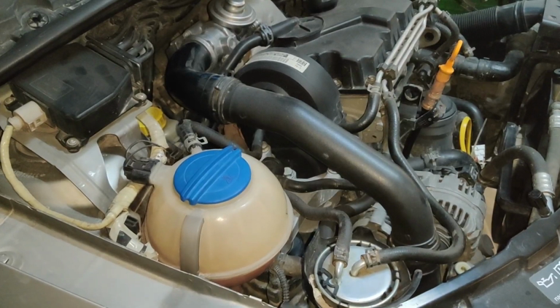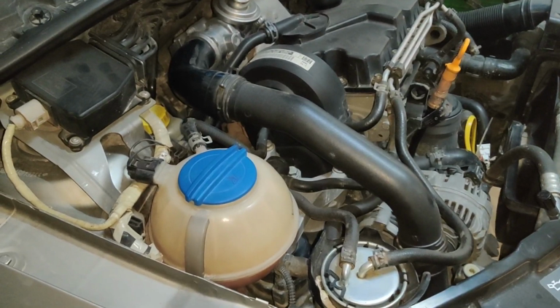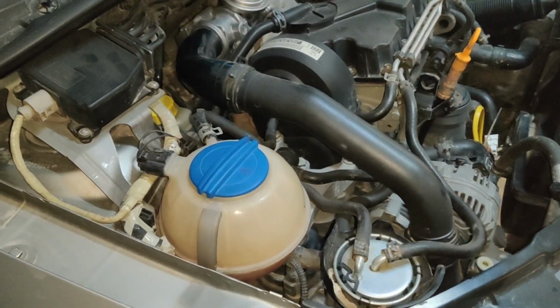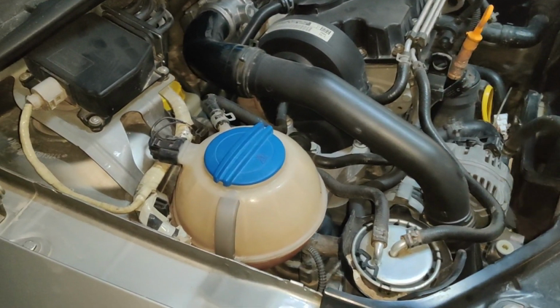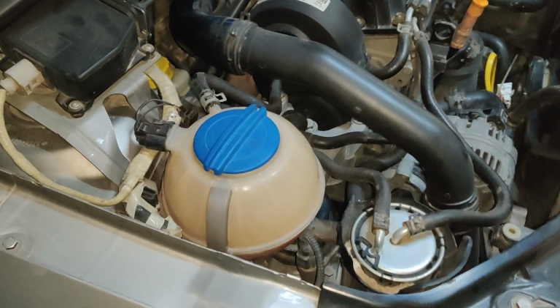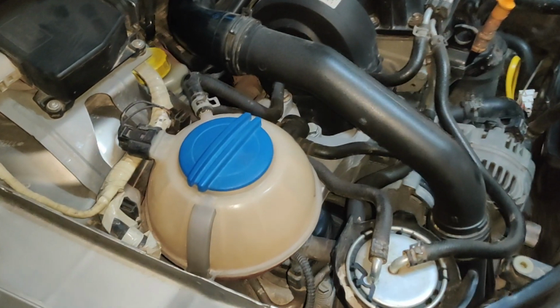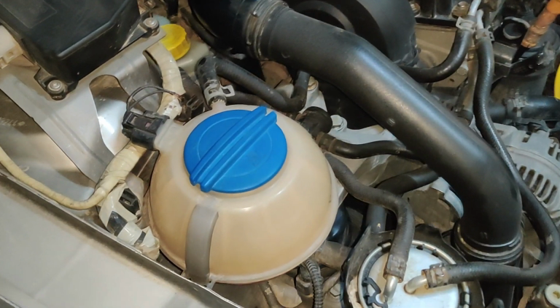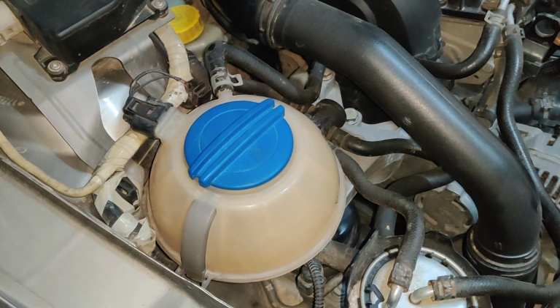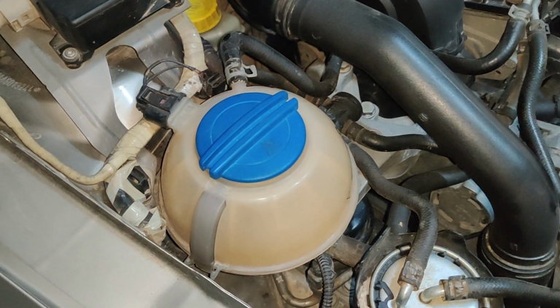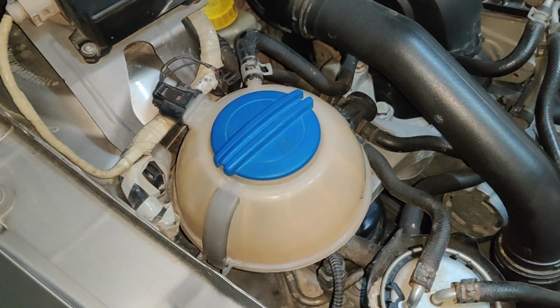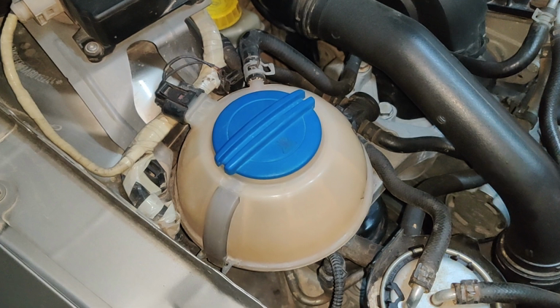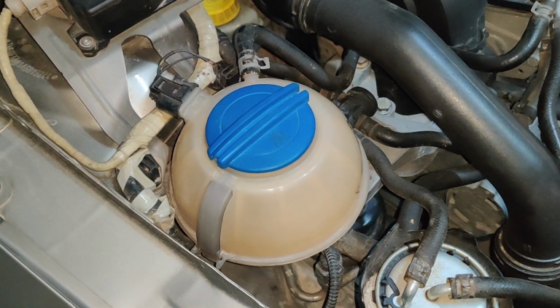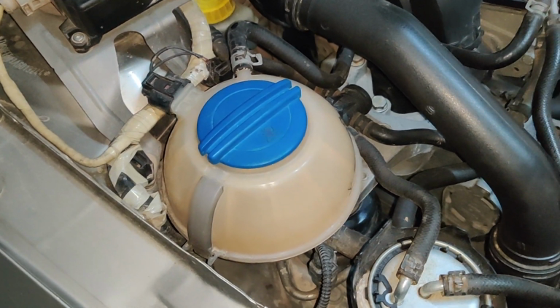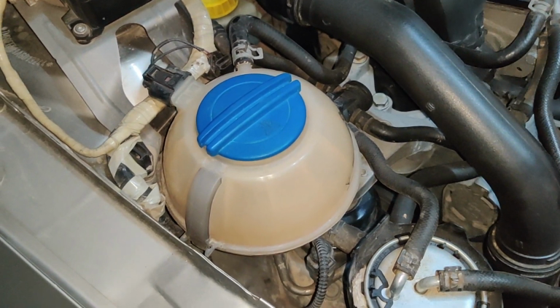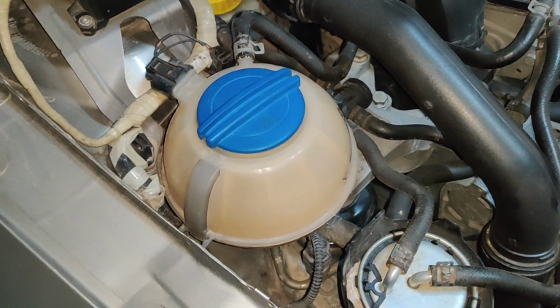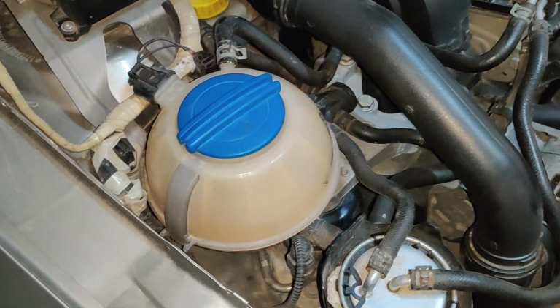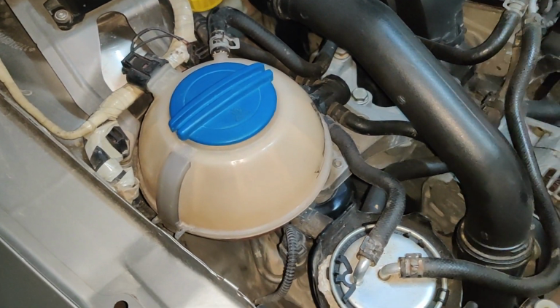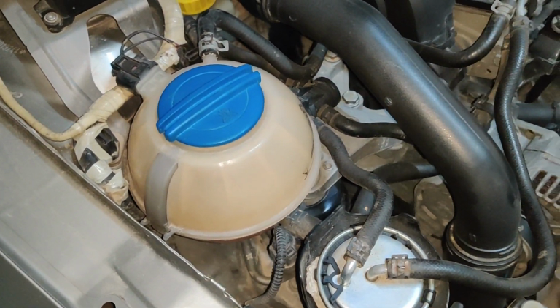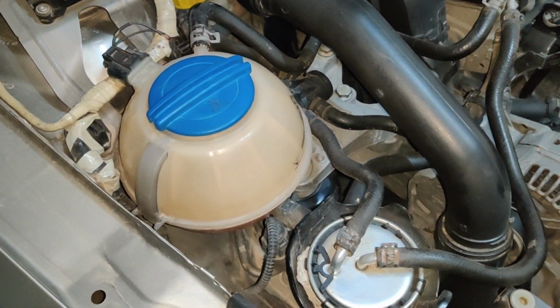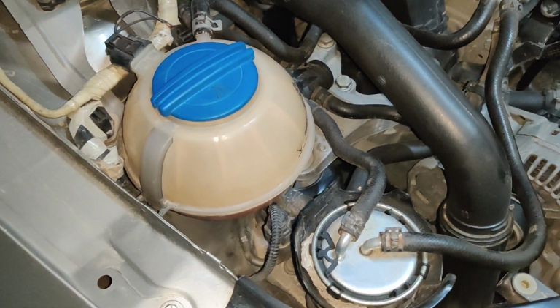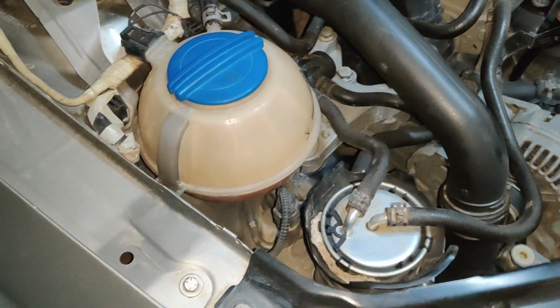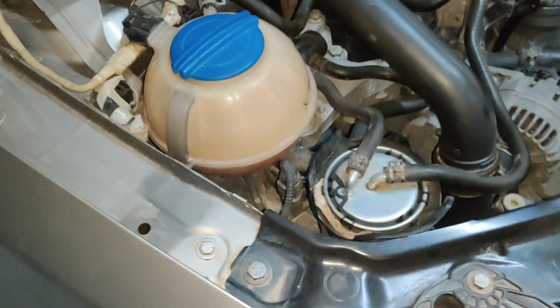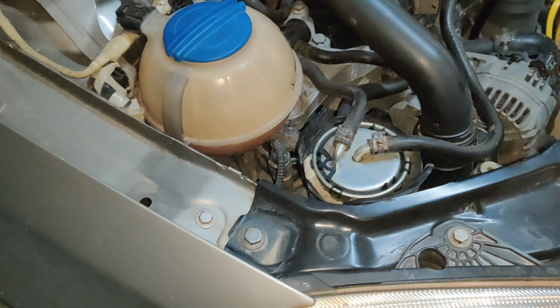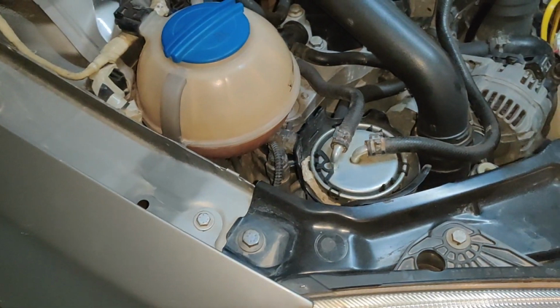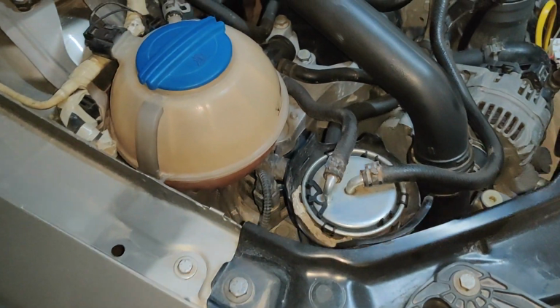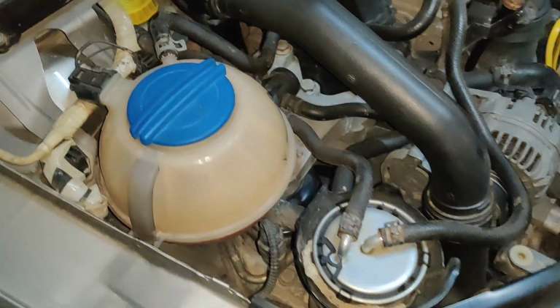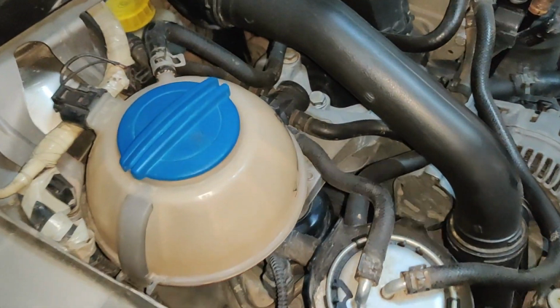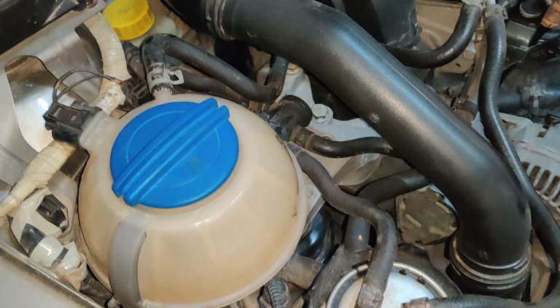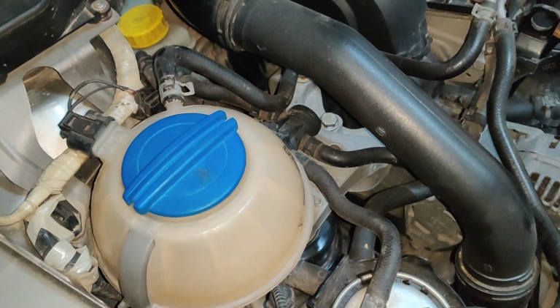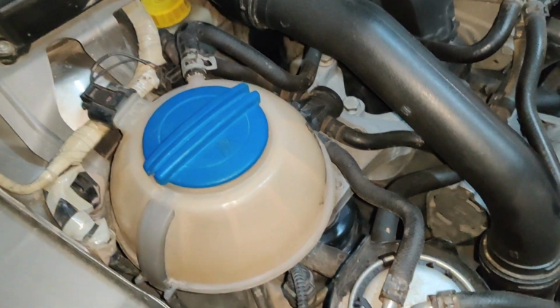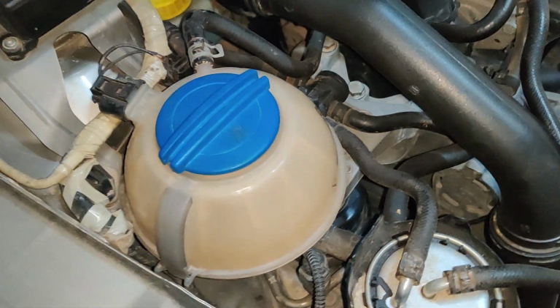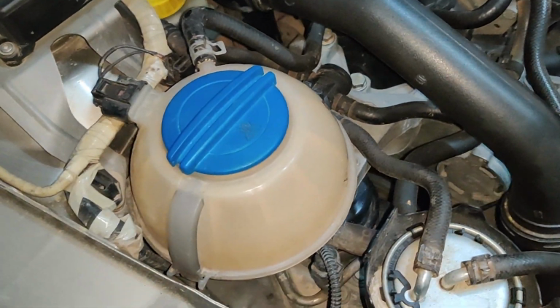It has already been about one hour since we started the vehicle and we saw that the vehicle is not overheating, so that's a good sign. That means there is no air in your system.